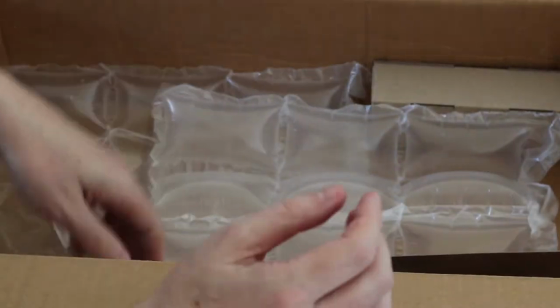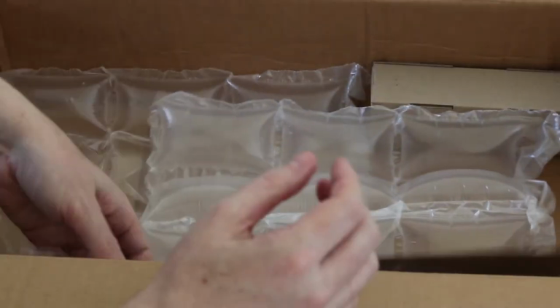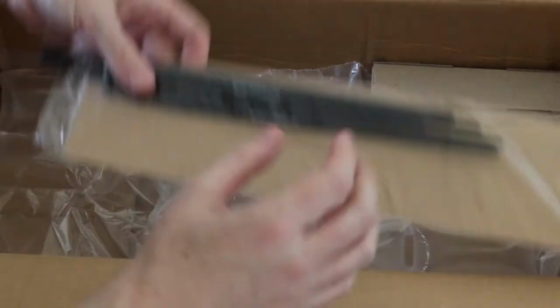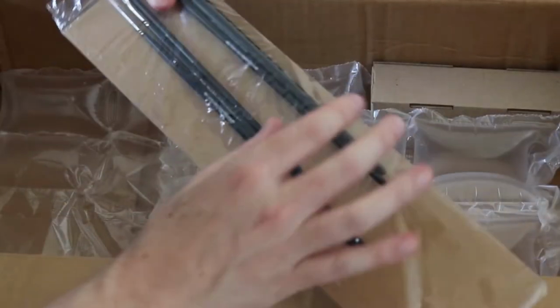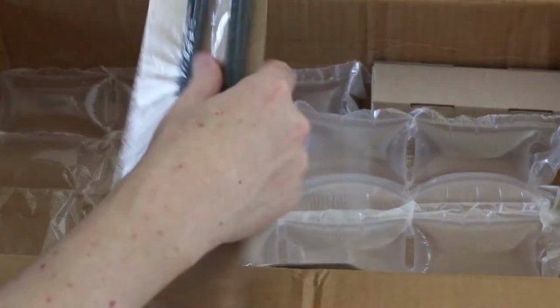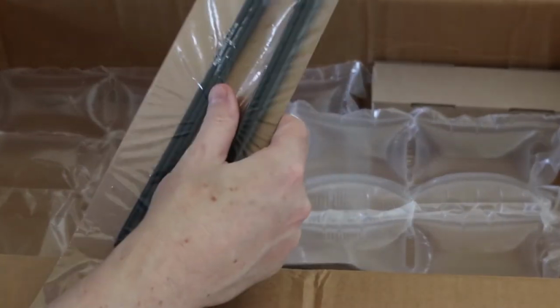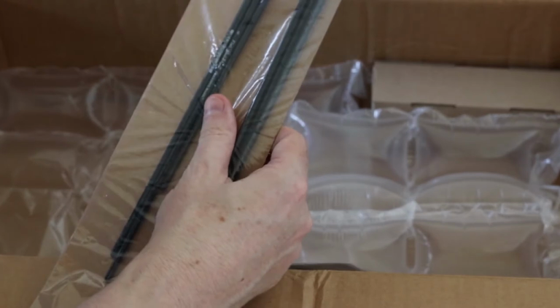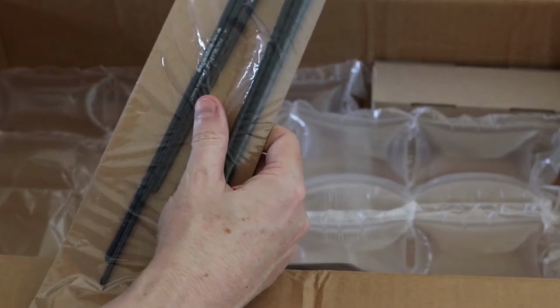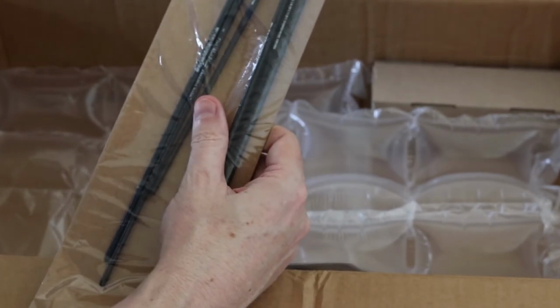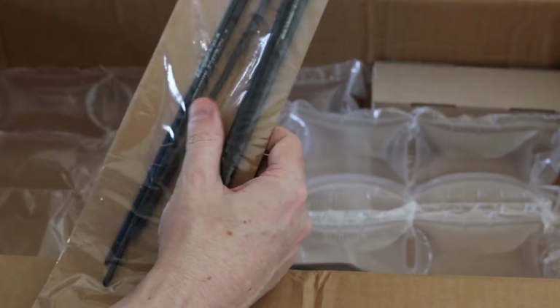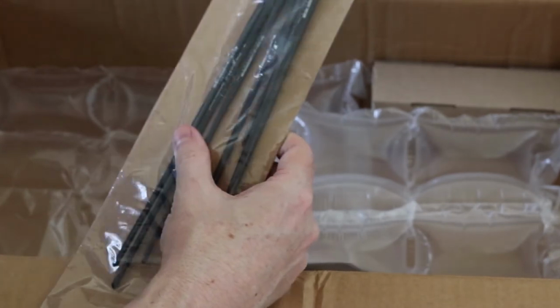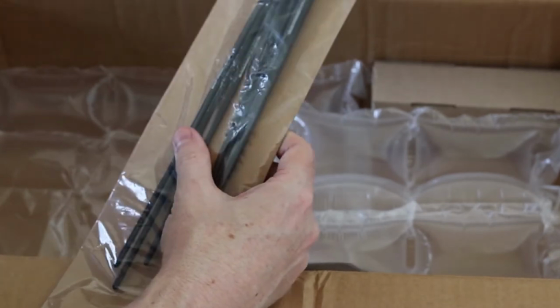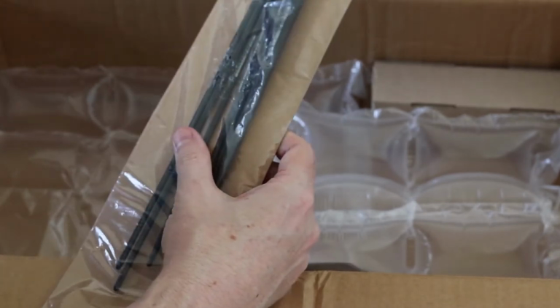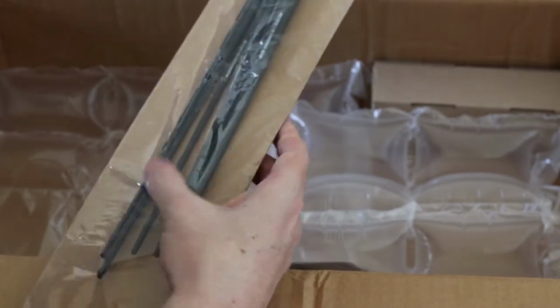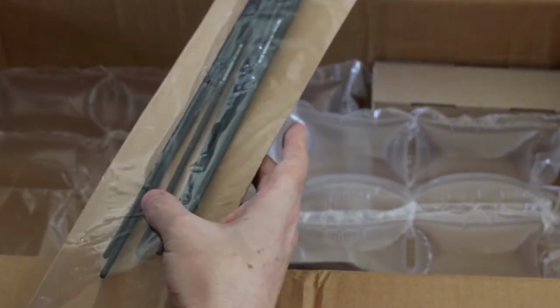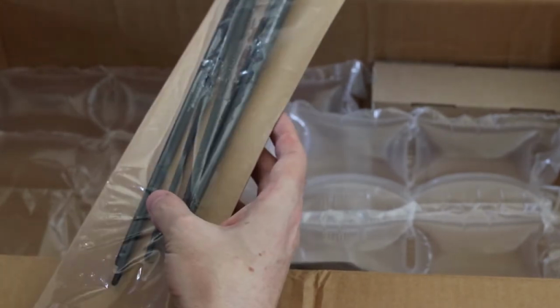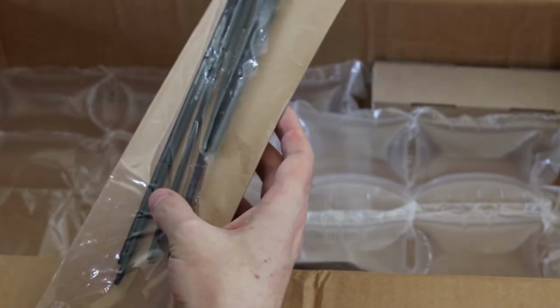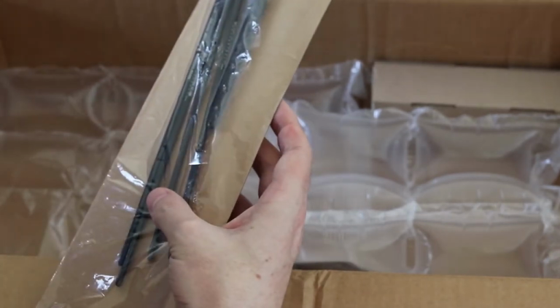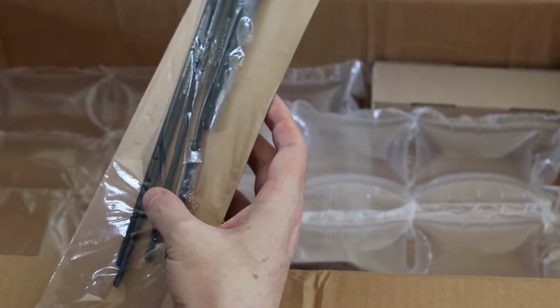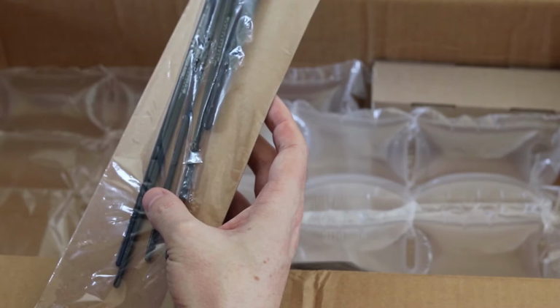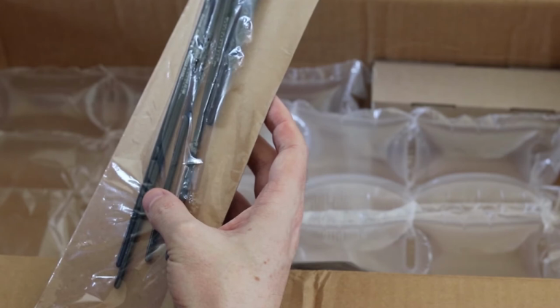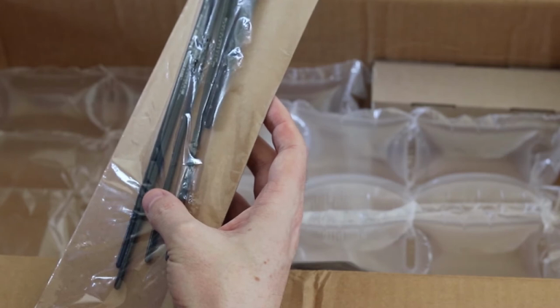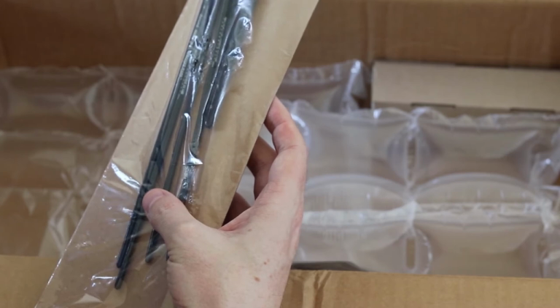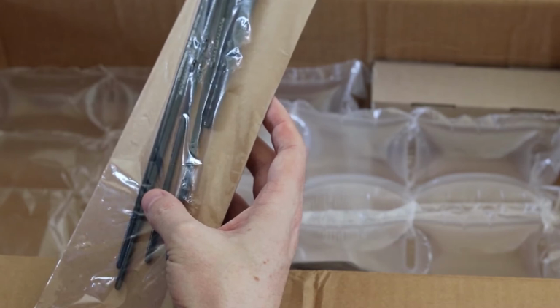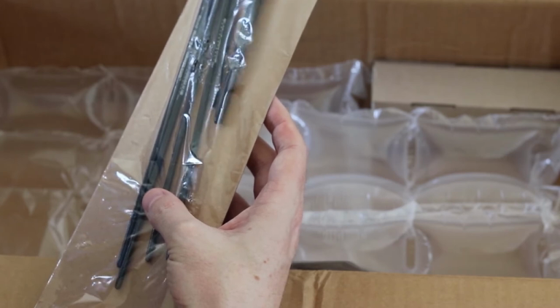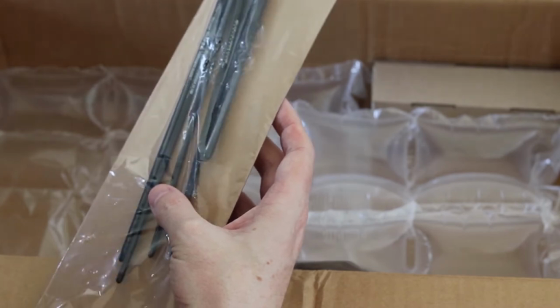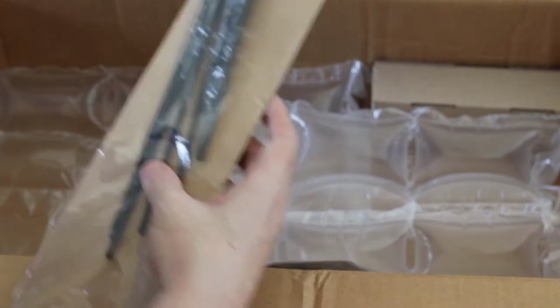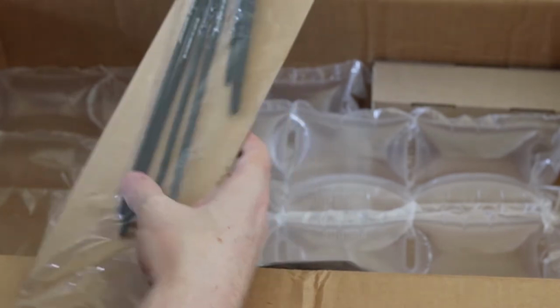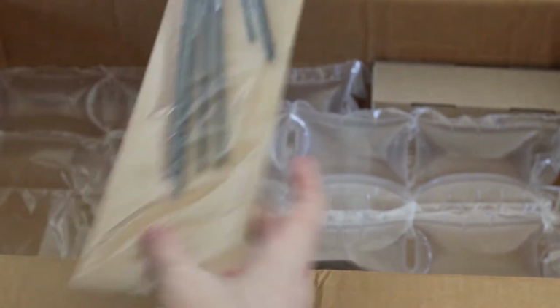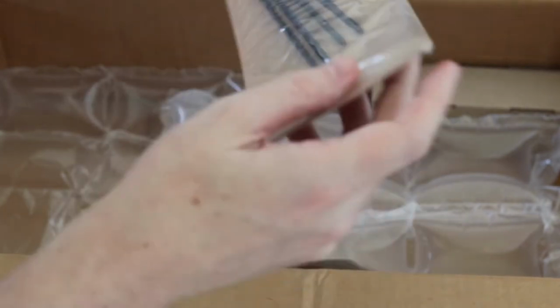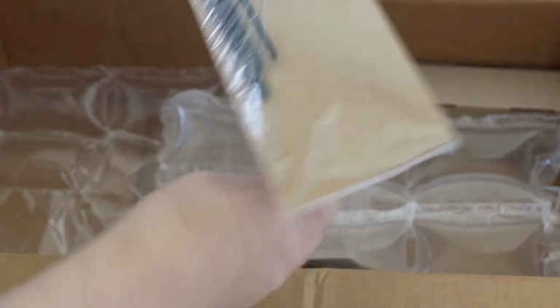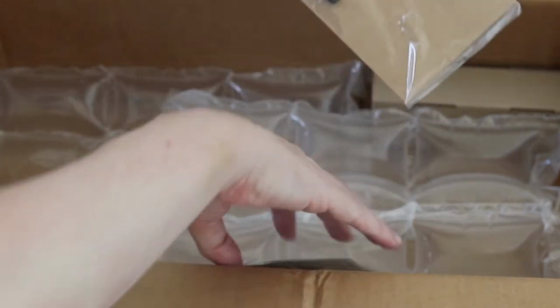These are all of the long-handled oil paint brushes. They look awesome and they were super cheap. Super happy.